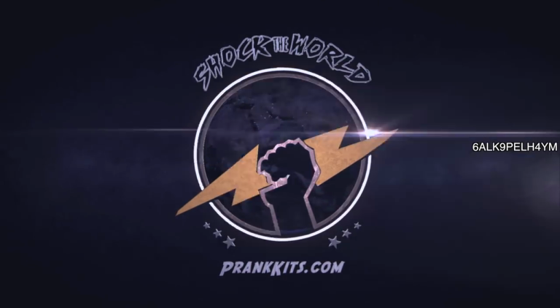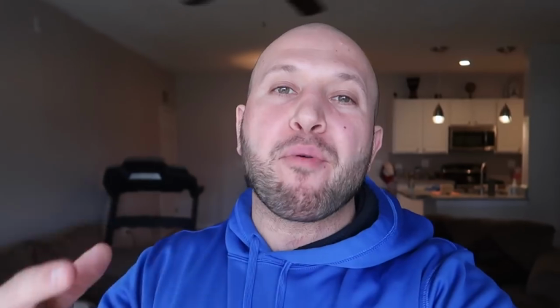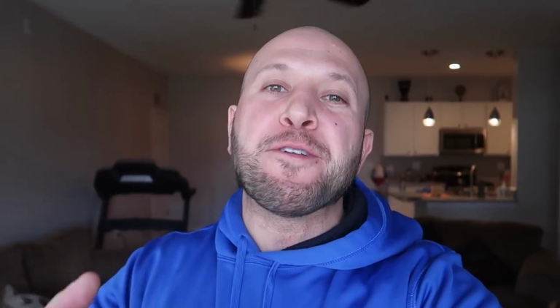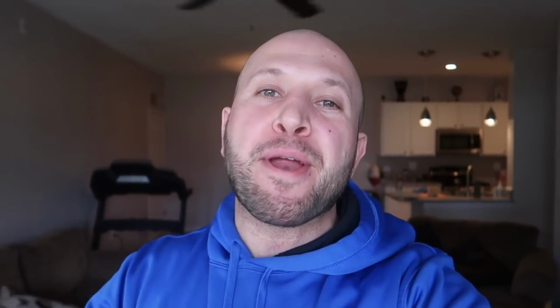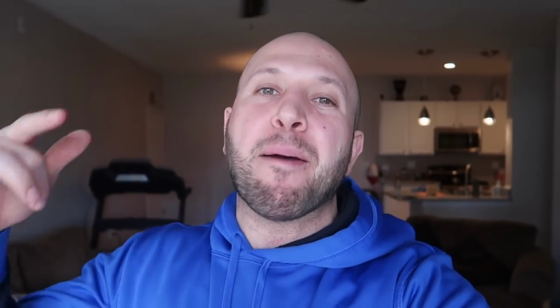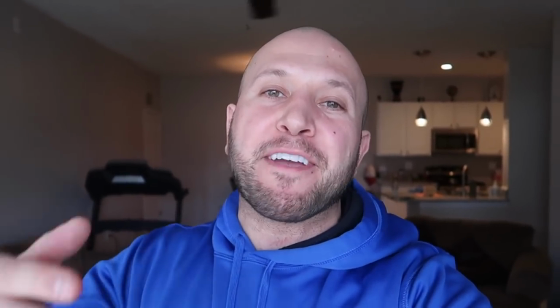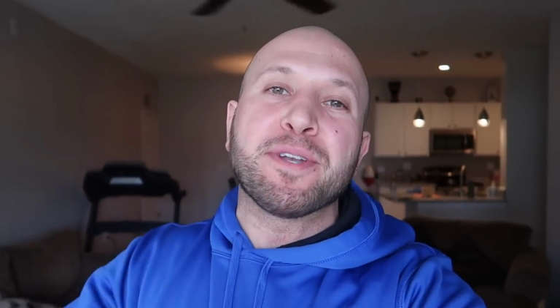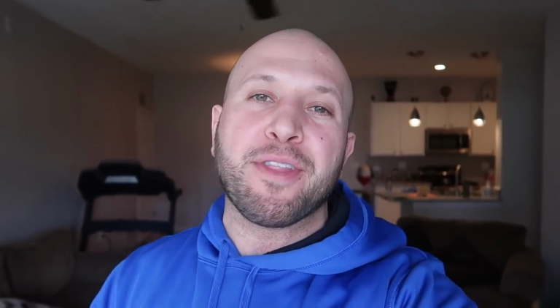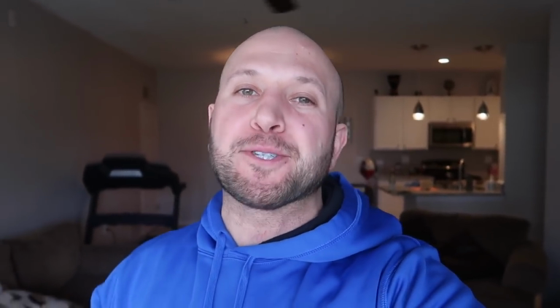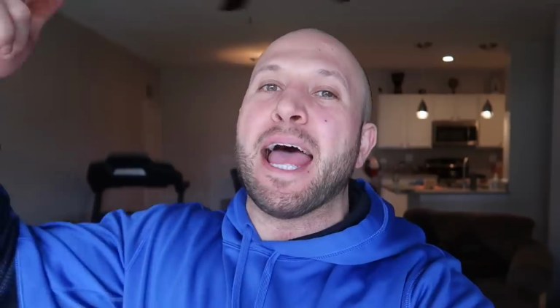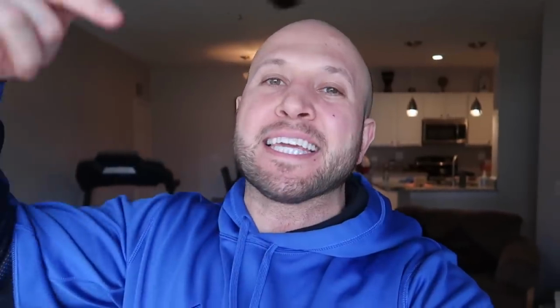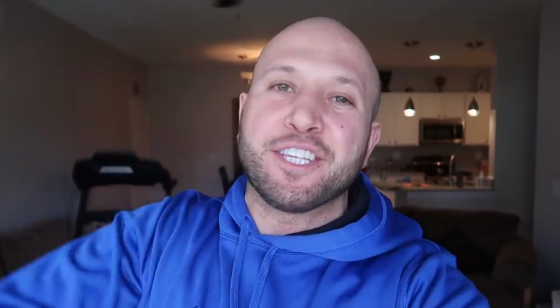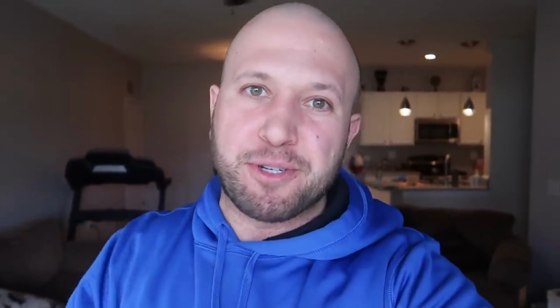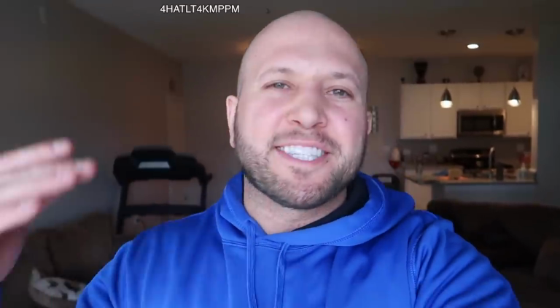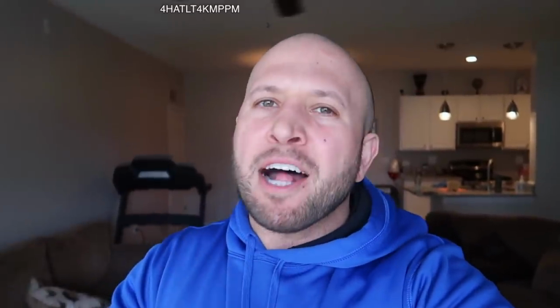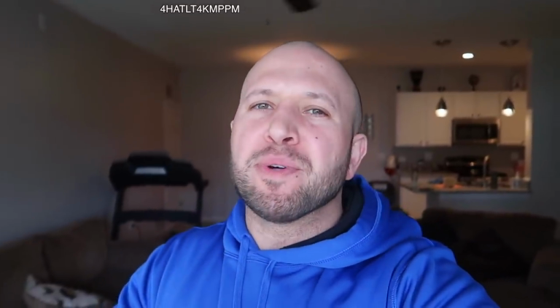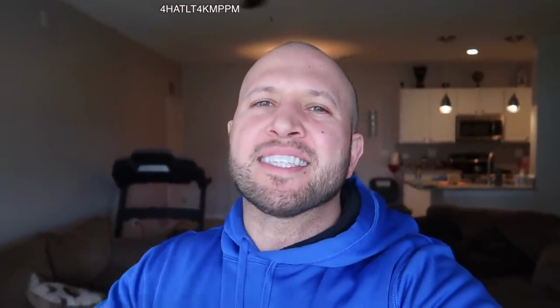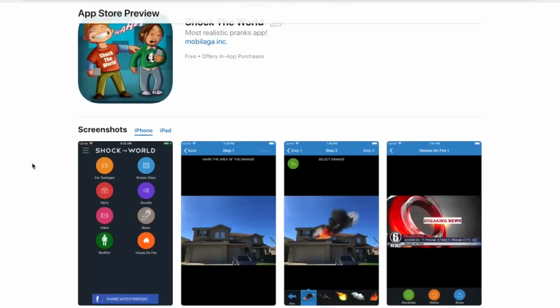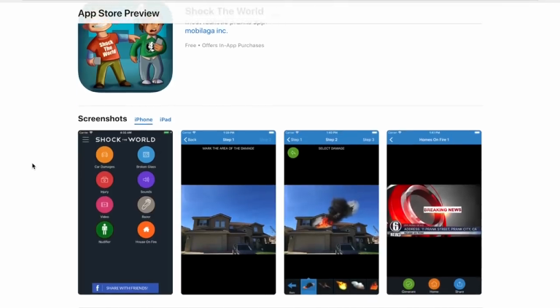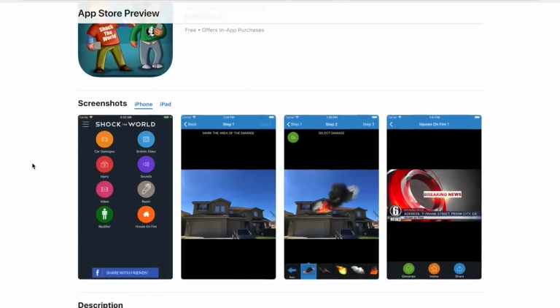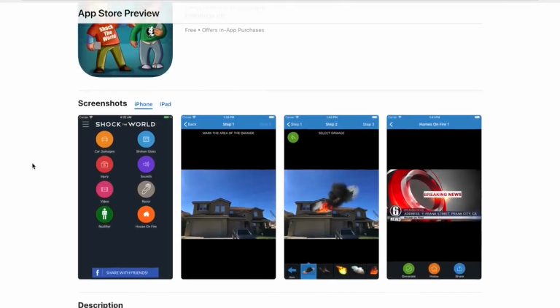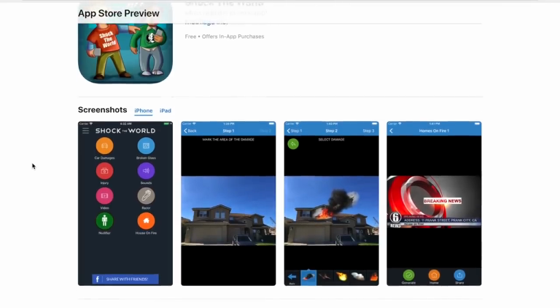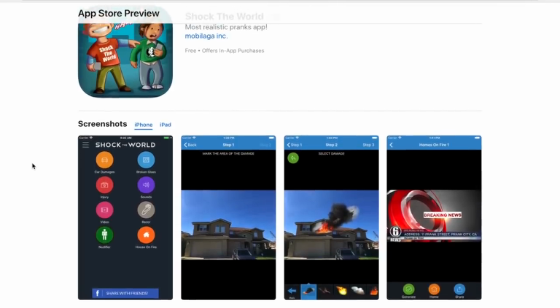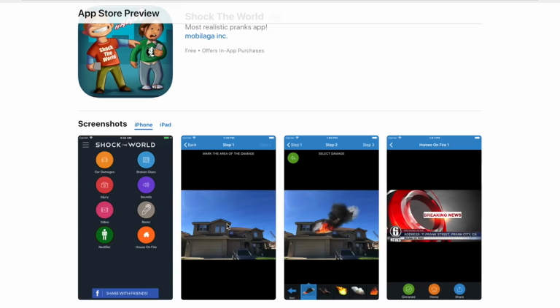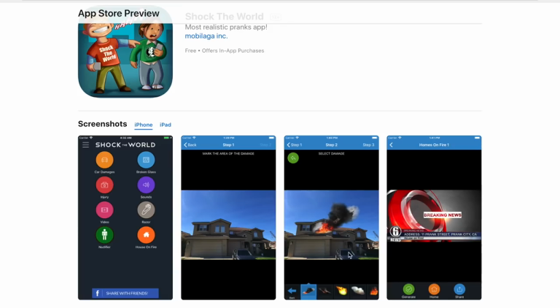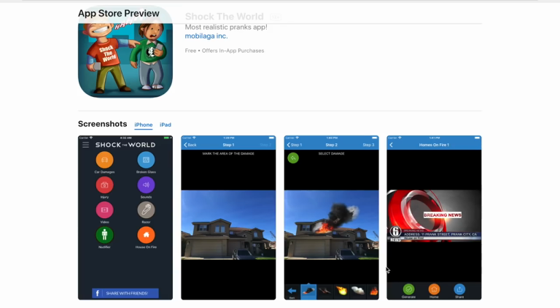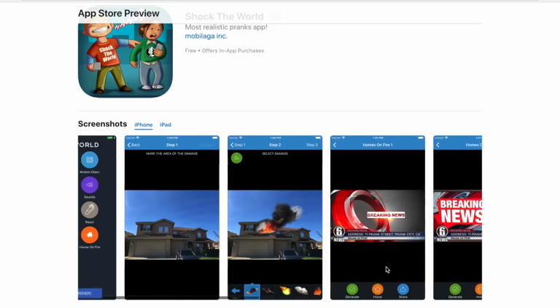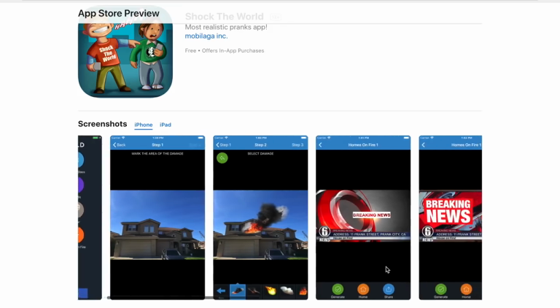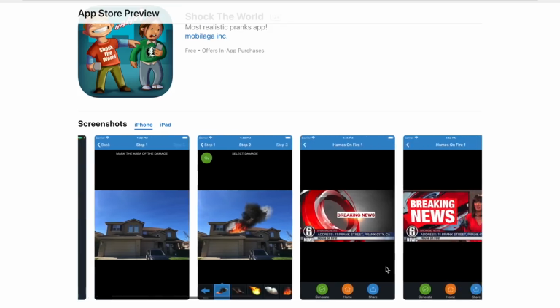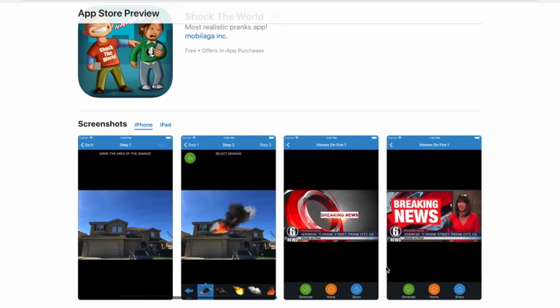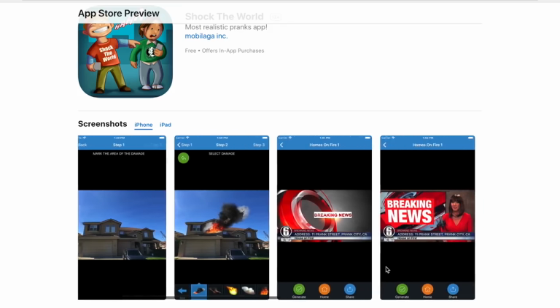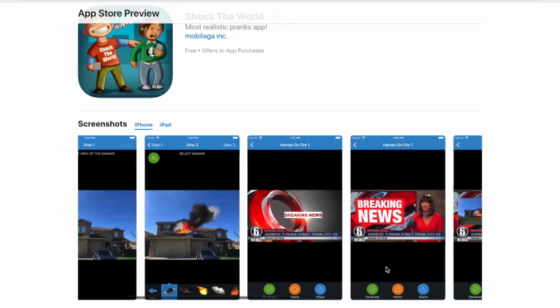My brand new prank app is available now in the App Store. Link in the description. It's a monster release — this is the app all you pranksters have been waiting for. It's almost an unlimited amount of pranks in one app.